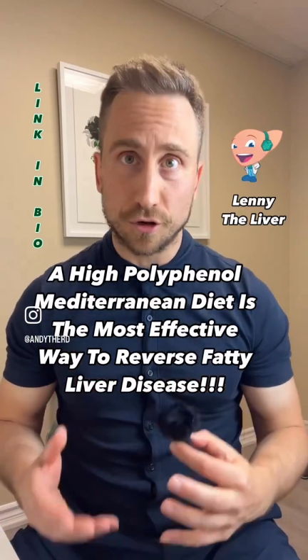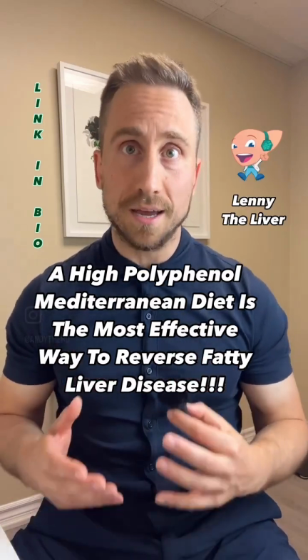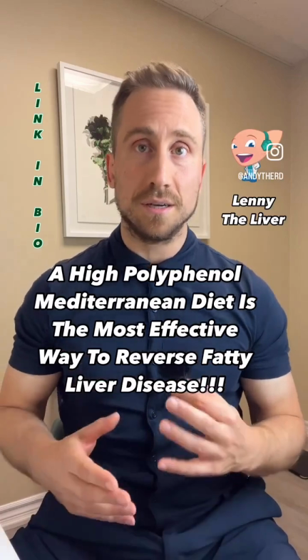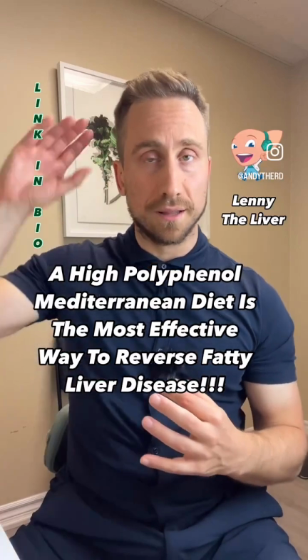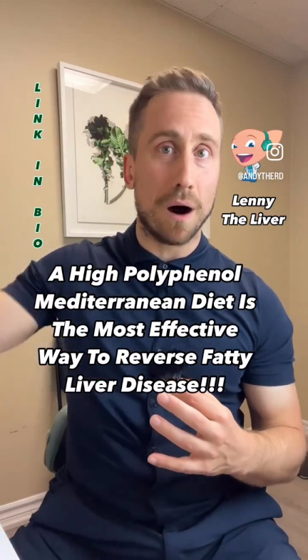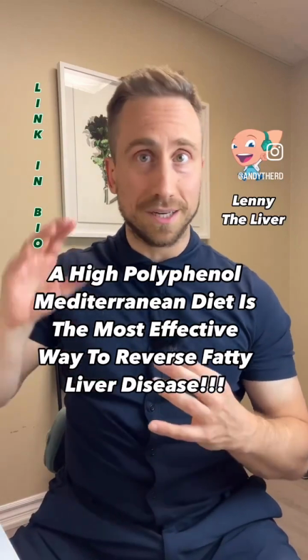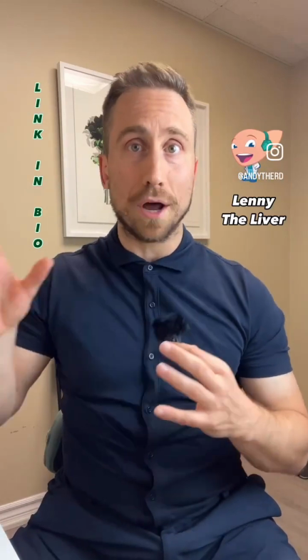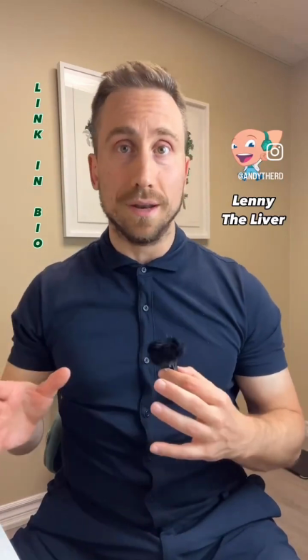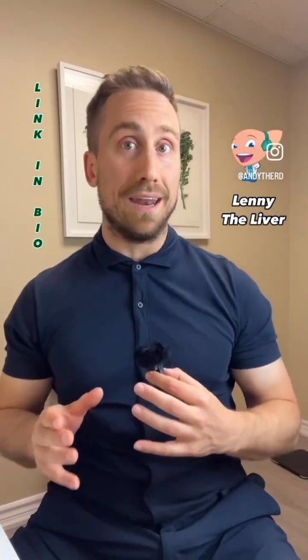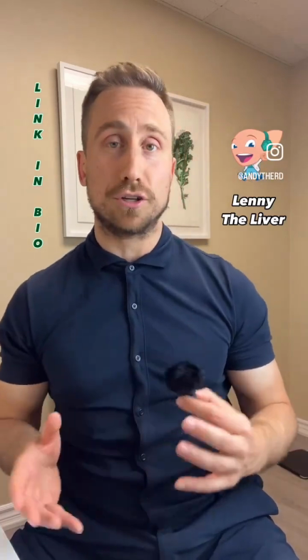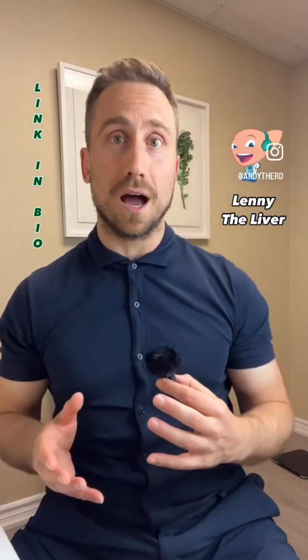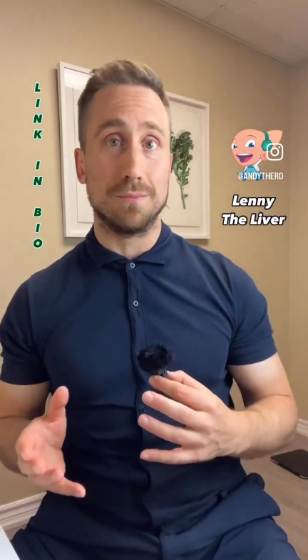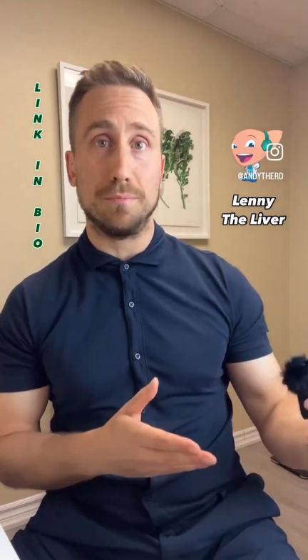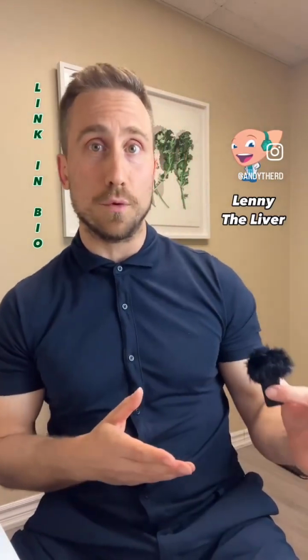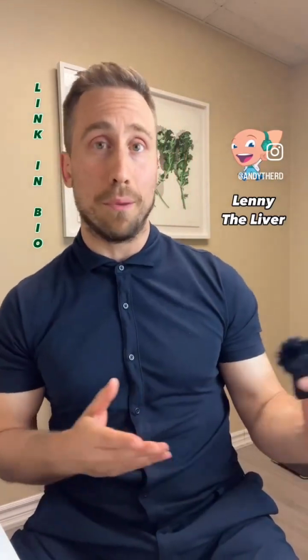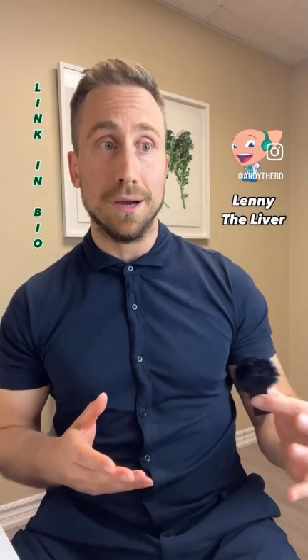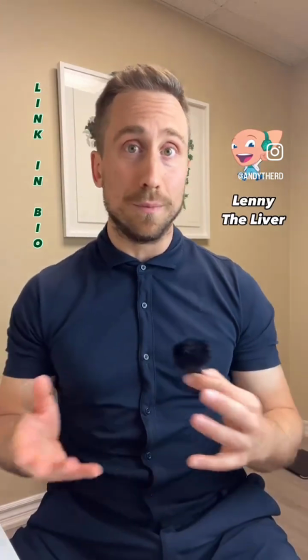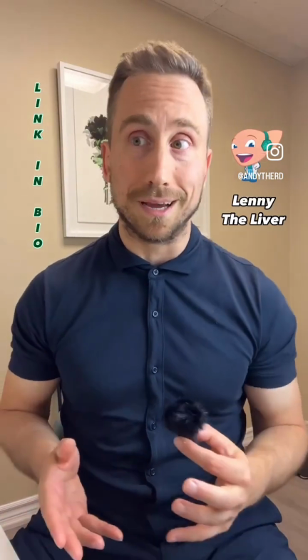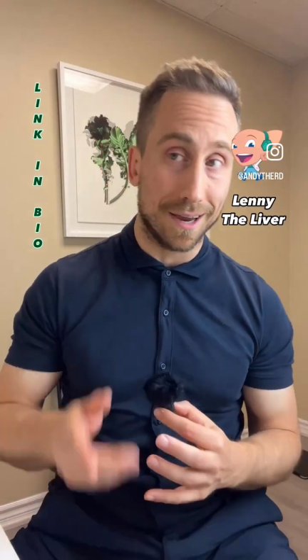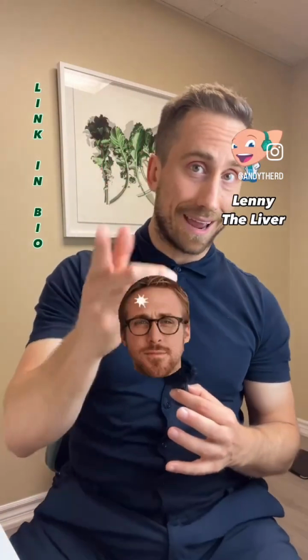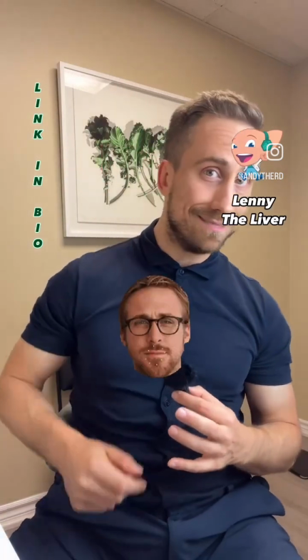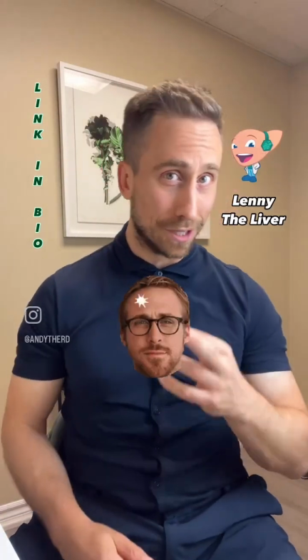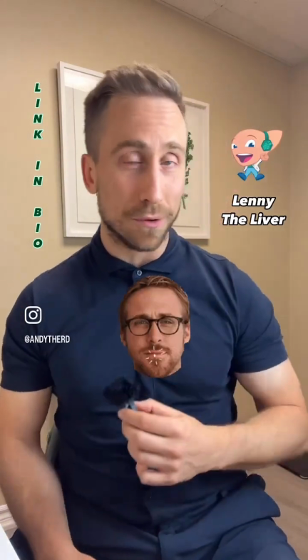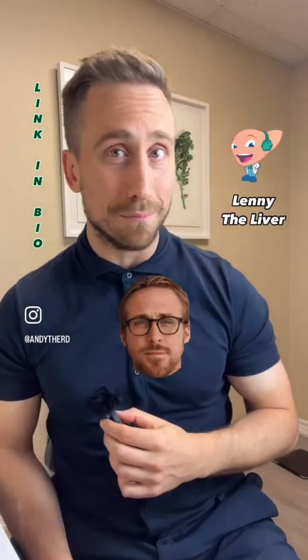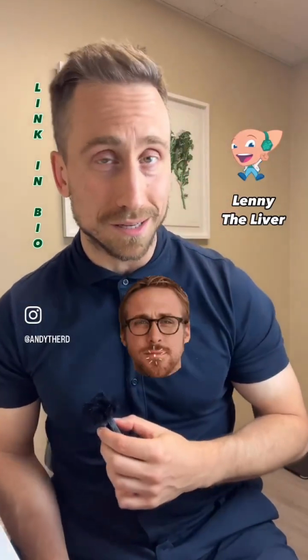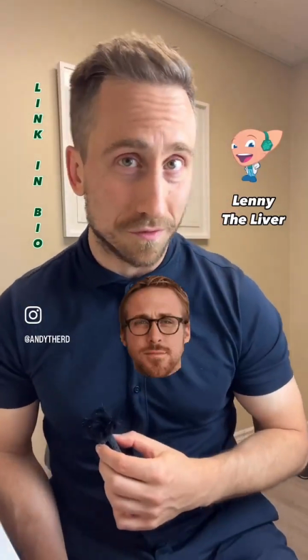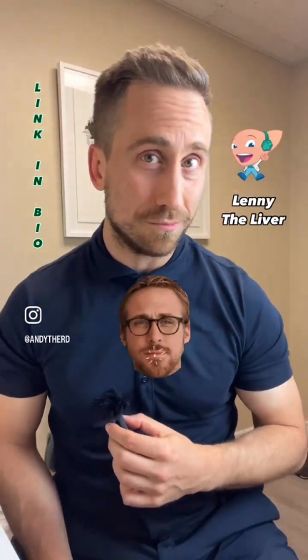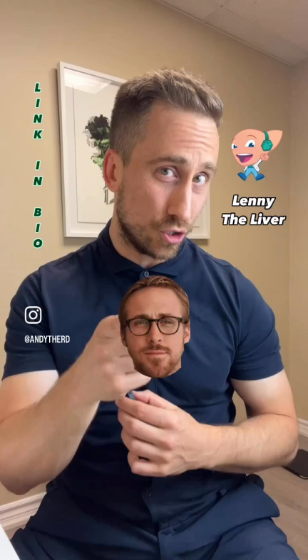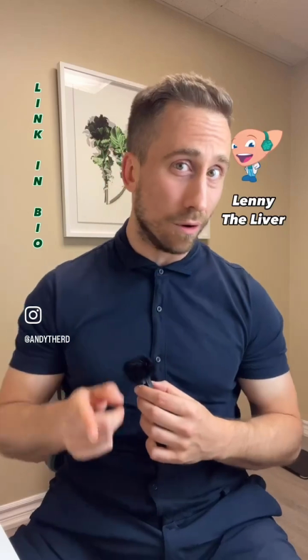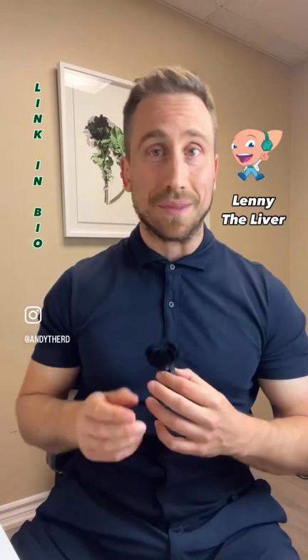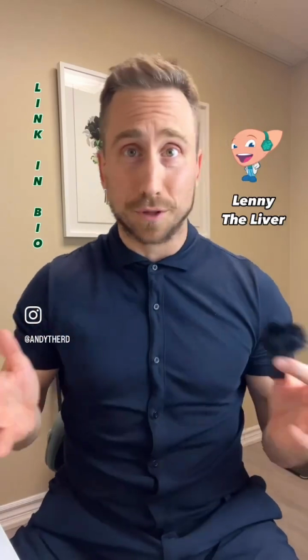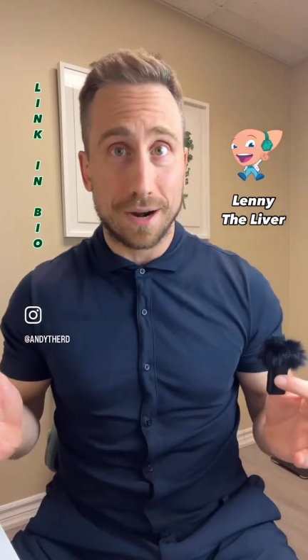If you don't know what the Mediterranean diet is, check the link in my bio — I'm going to teach you how to do it. If the Mediterranean diet was some random person you met at a party, they would say something like: 'You don't eat many beans, nuts, or fish — maybe you should eat more.' That's what the Mediterranean diet is, to put it simply.